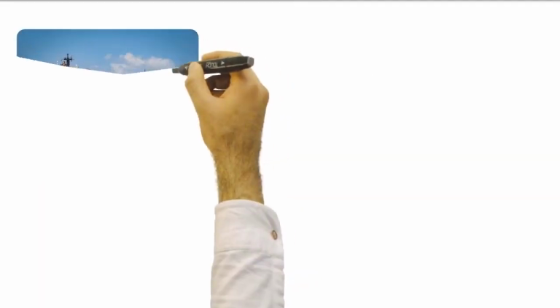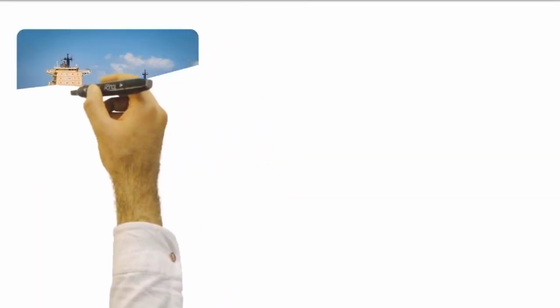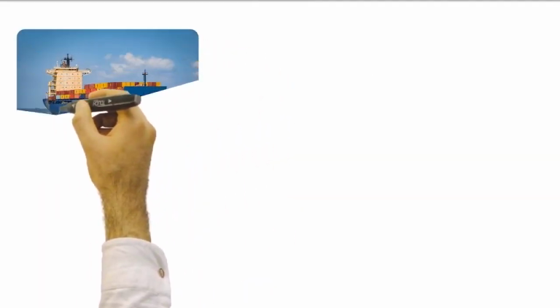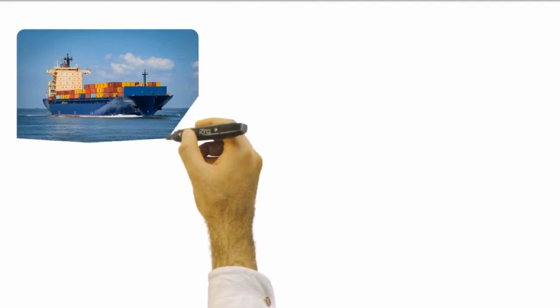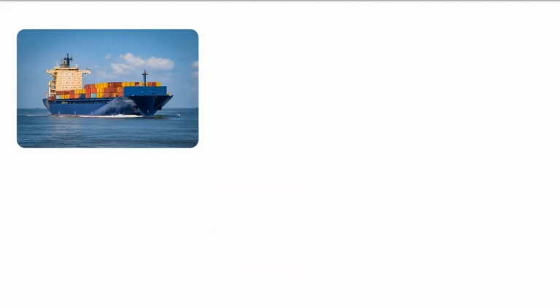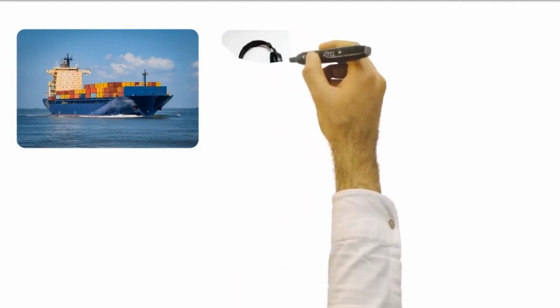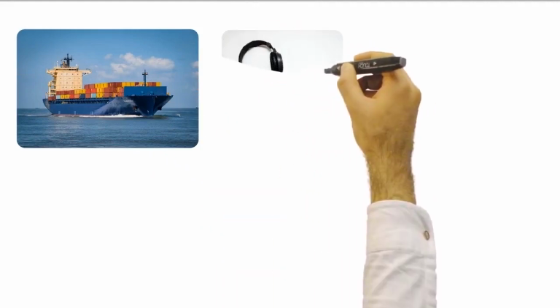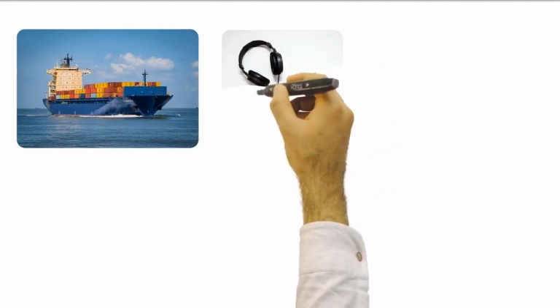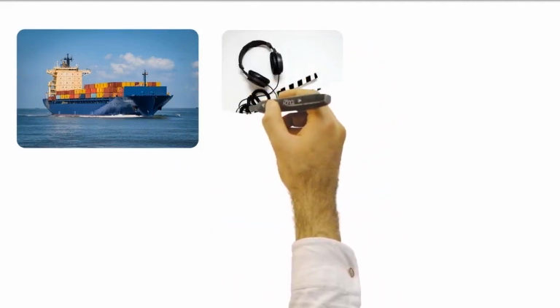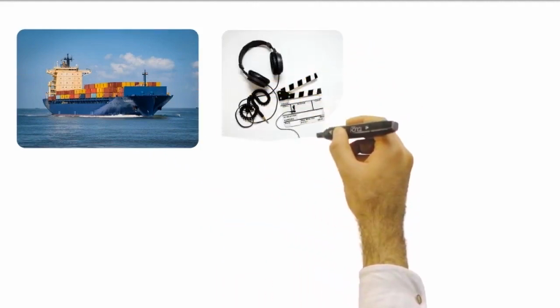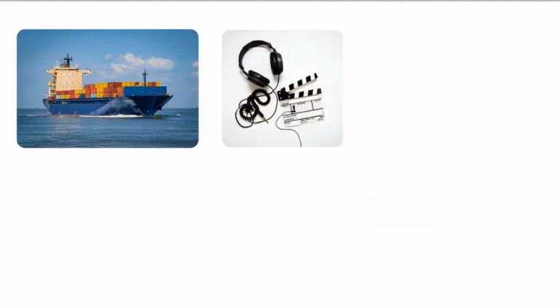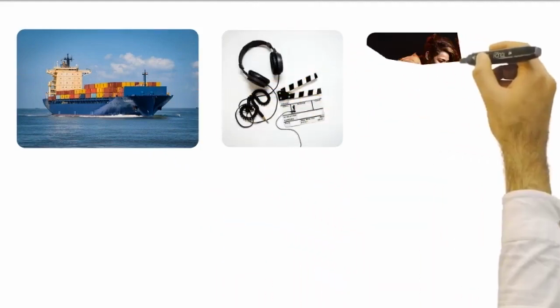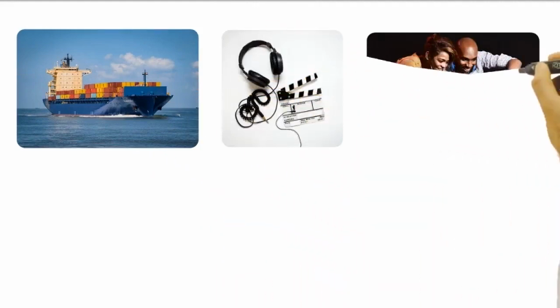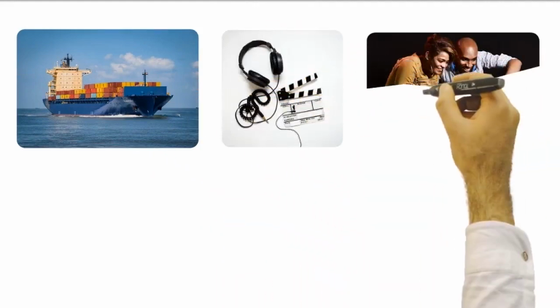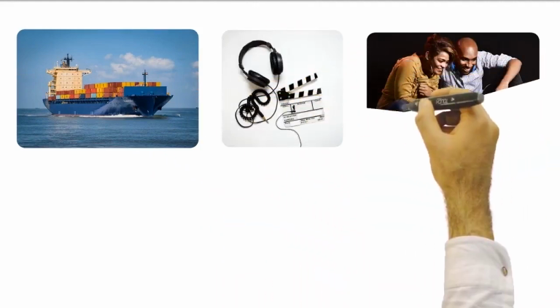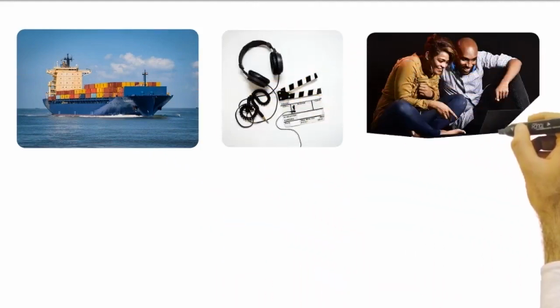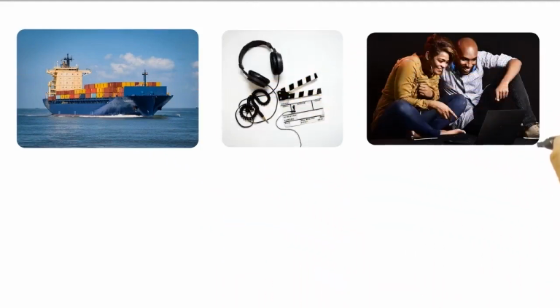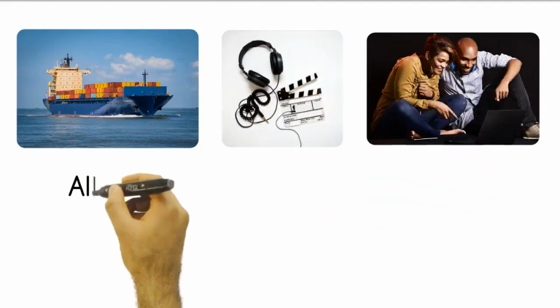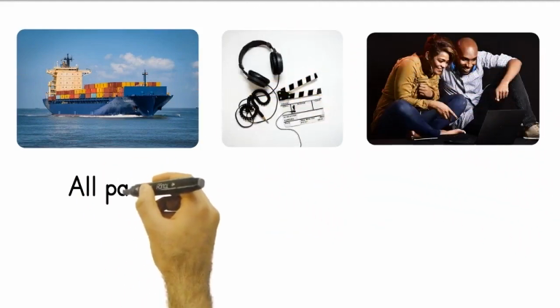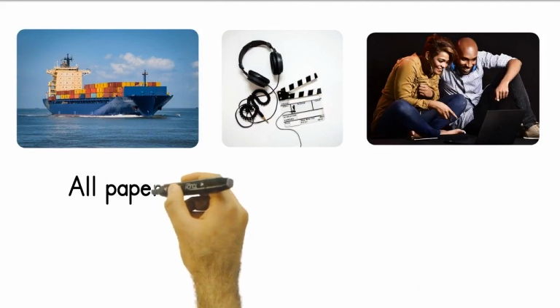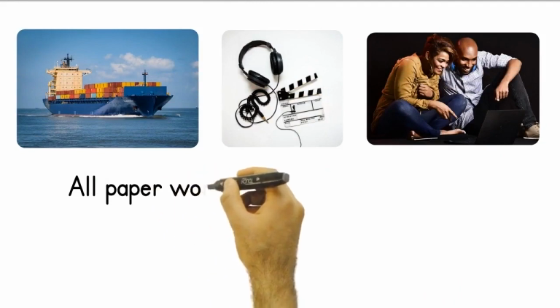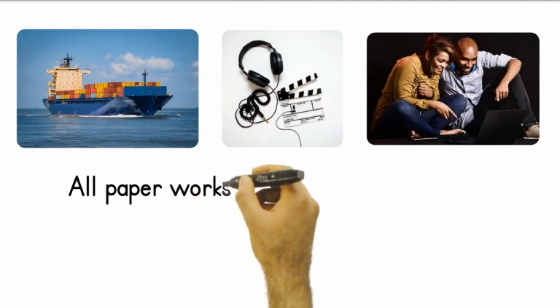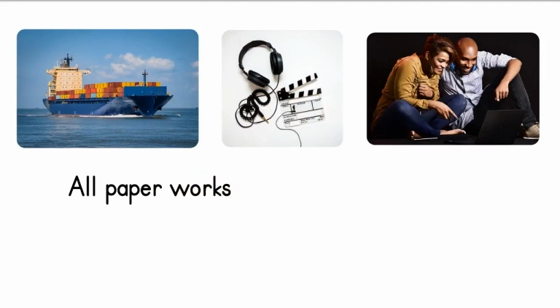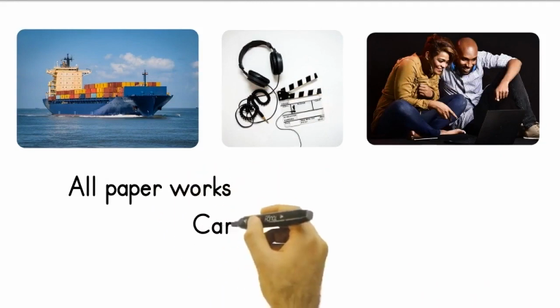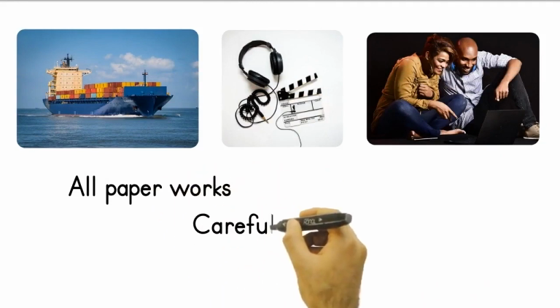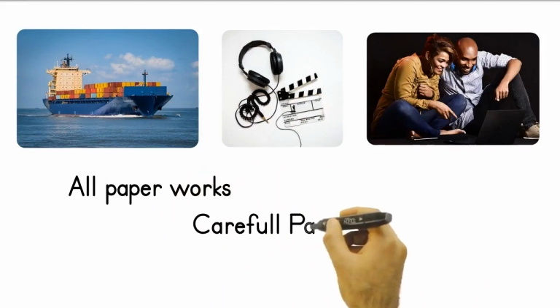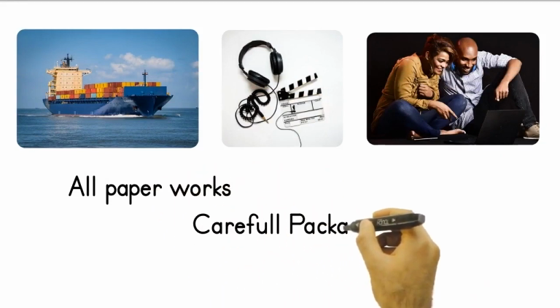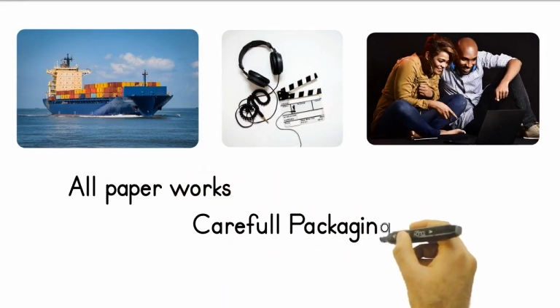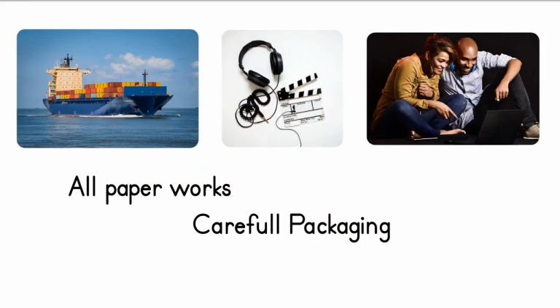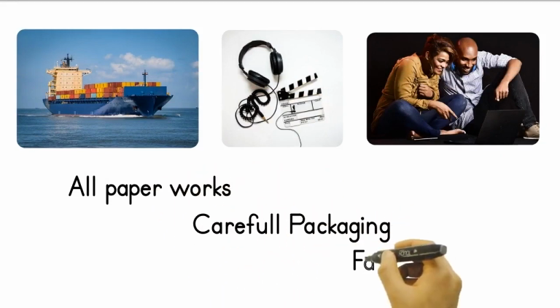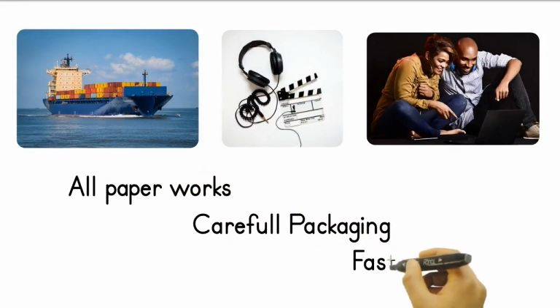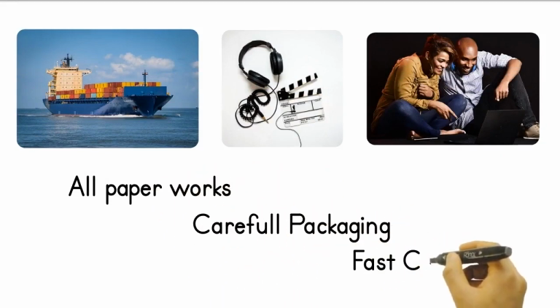If you are new to international trade, please watch our other video explaining how we organize sales and shipping. You just need to tell us which machine you want, and we'll take care of all the other stuff for you.